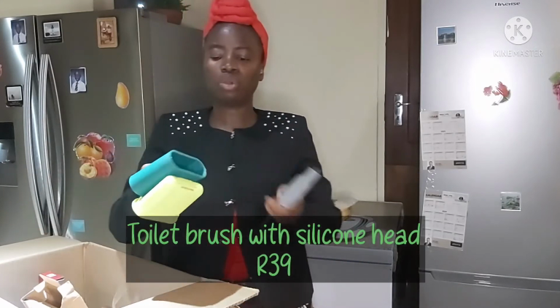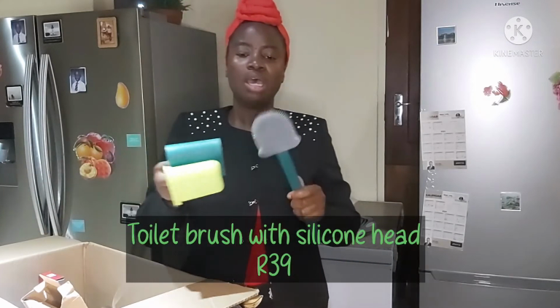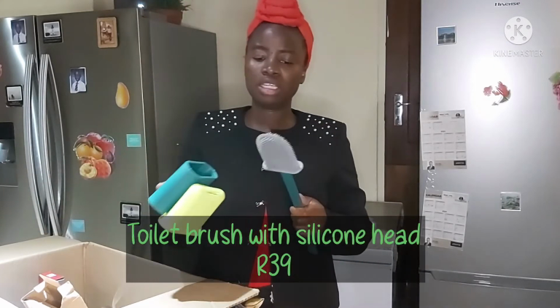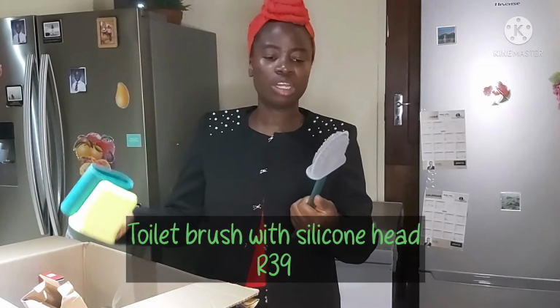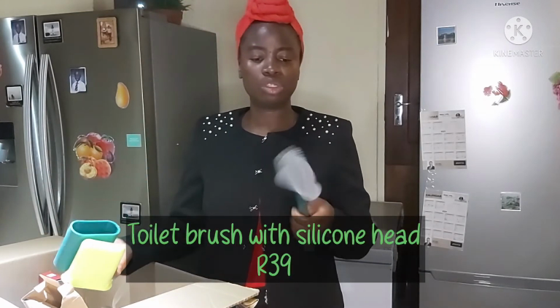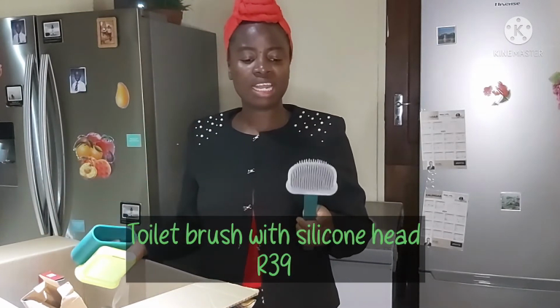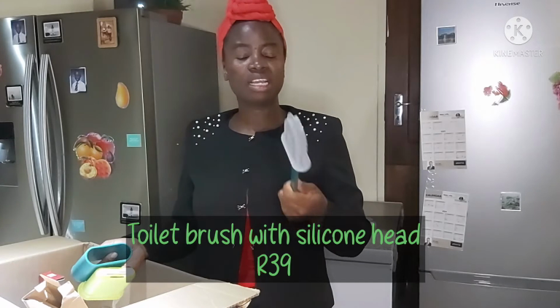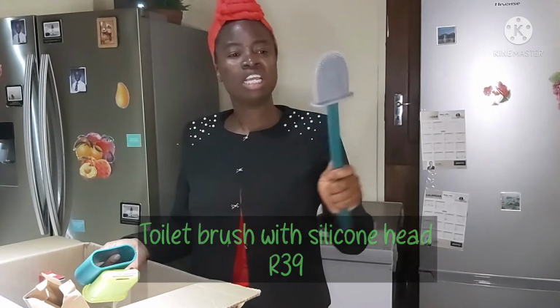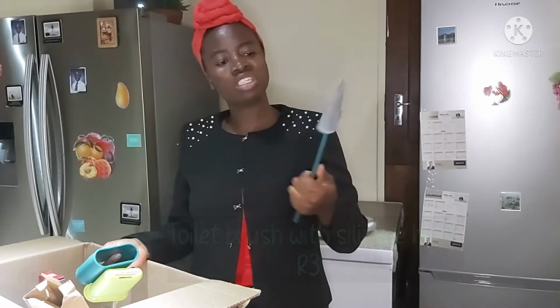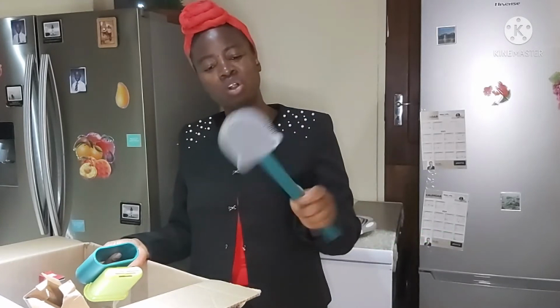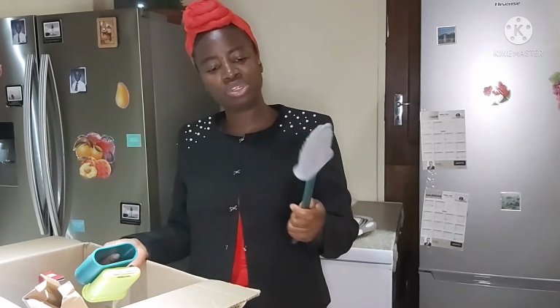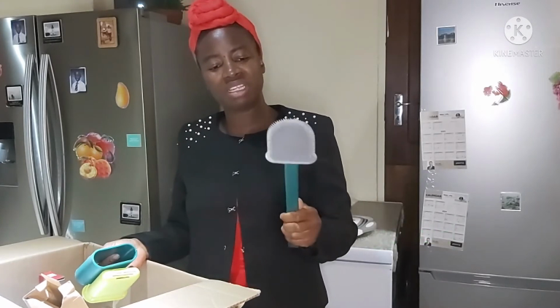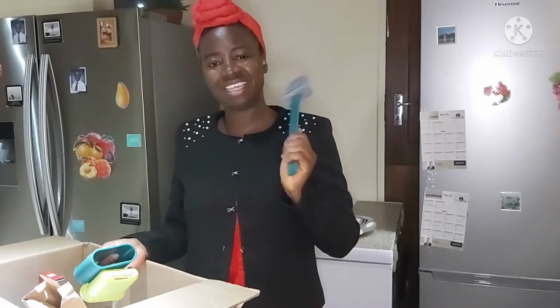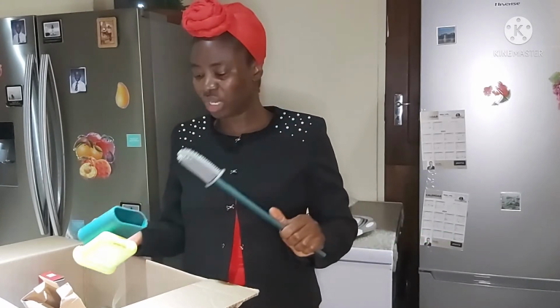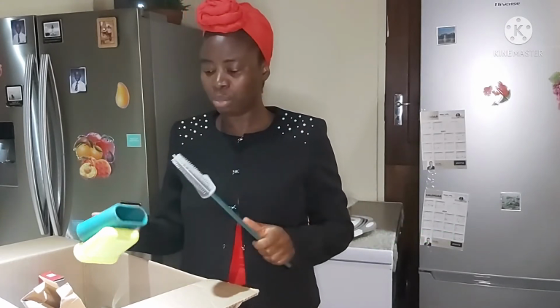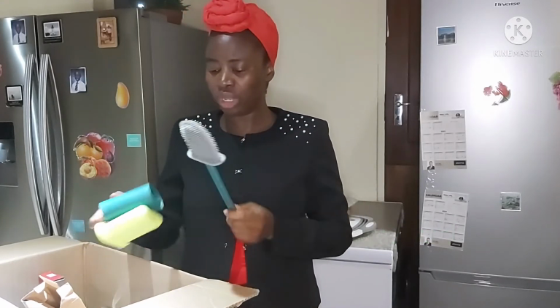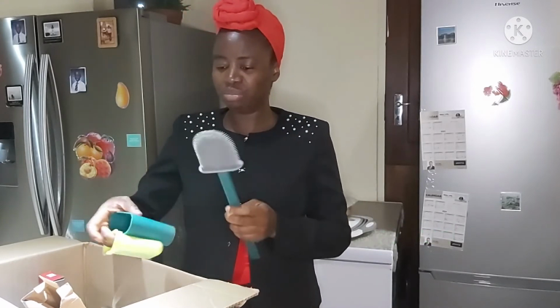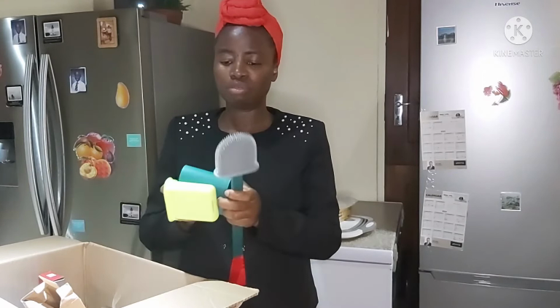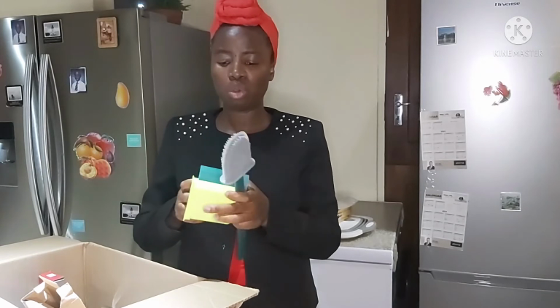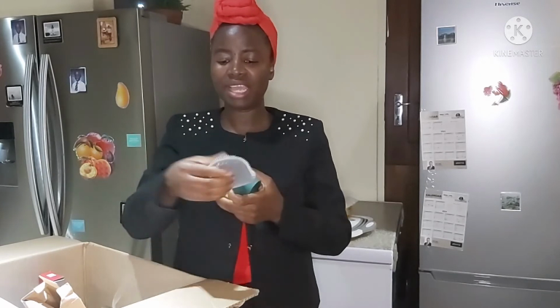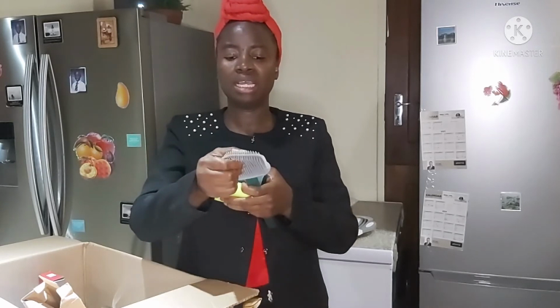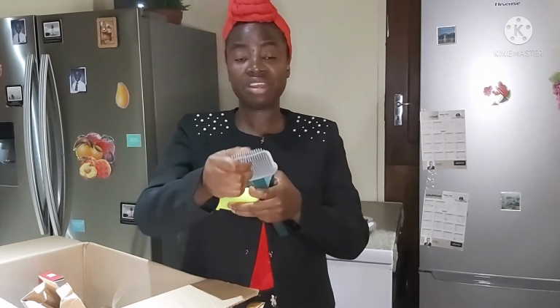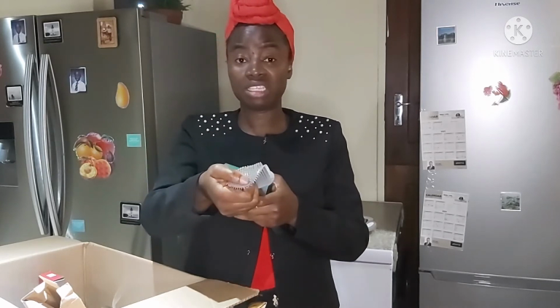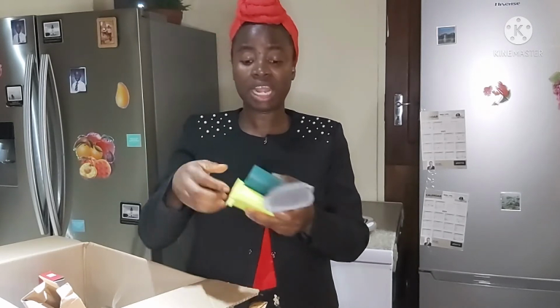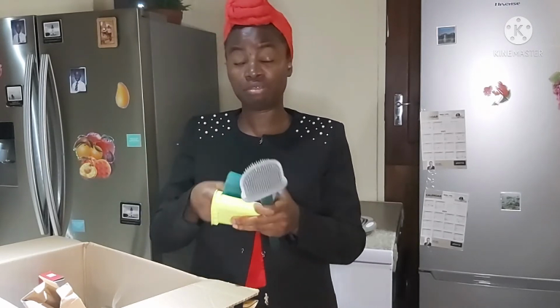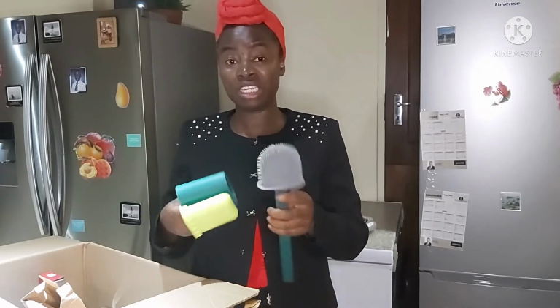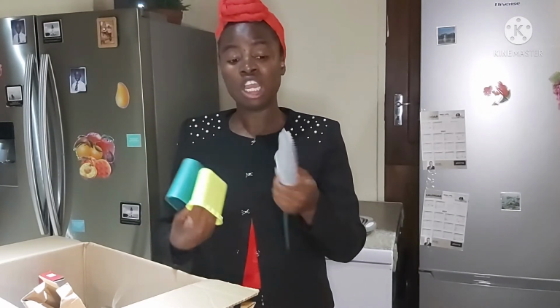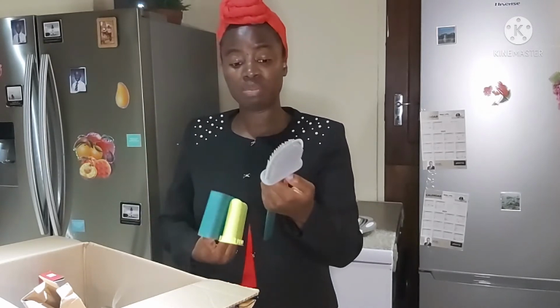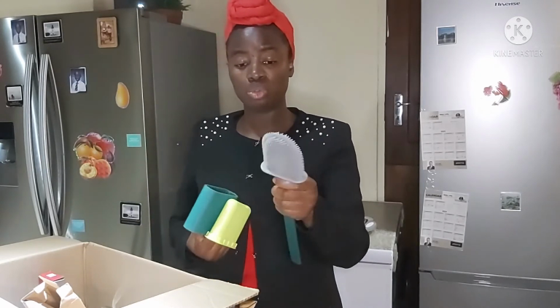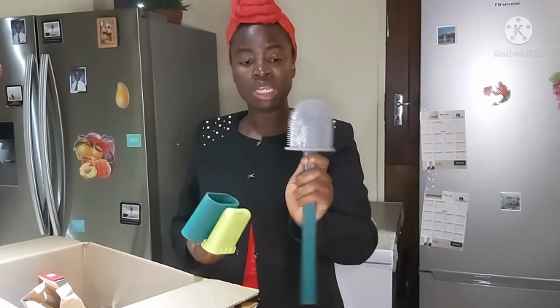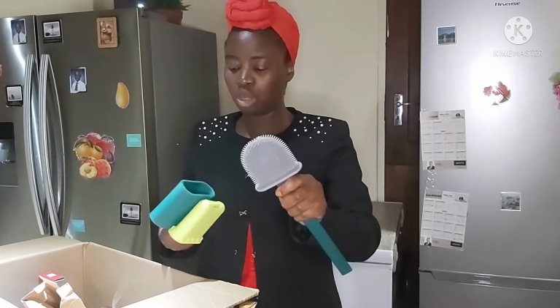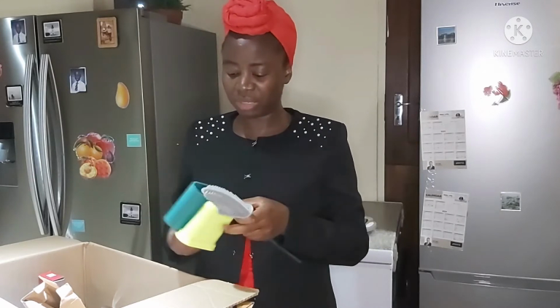Here we go. This is a toilet brush that can clean those difficult-to-reach places in the toilet bowl. It's made of a silicone head, very flexible, and I think the flexibility will help it to do its job properly.